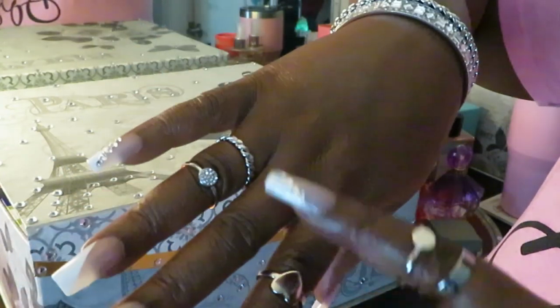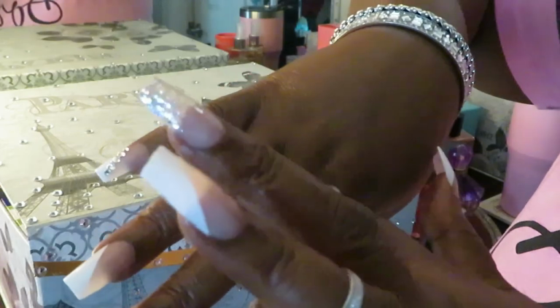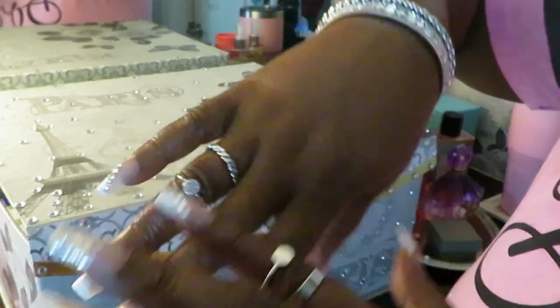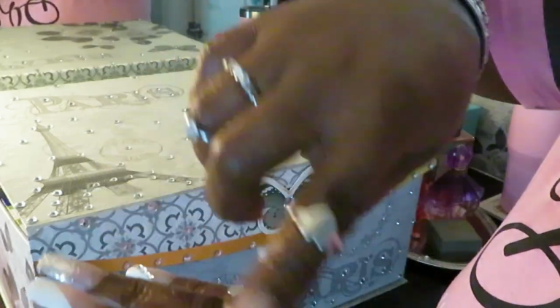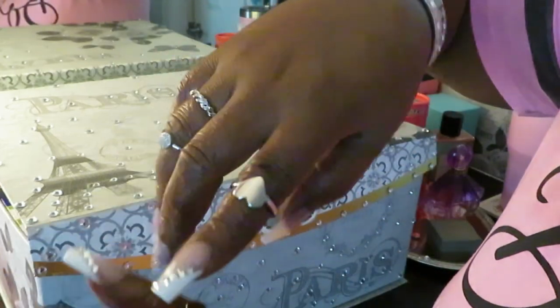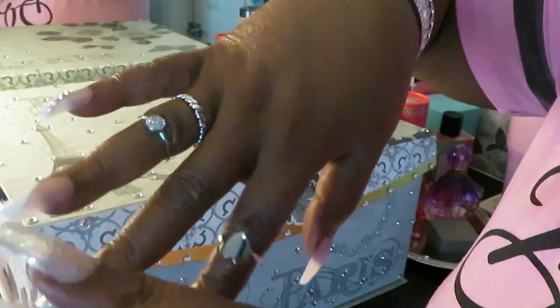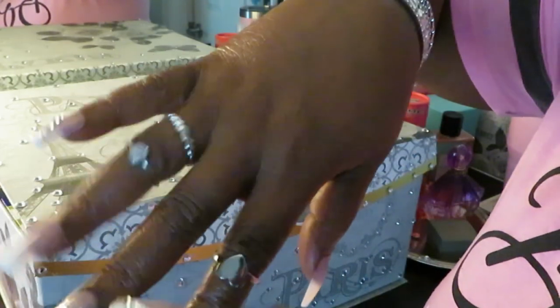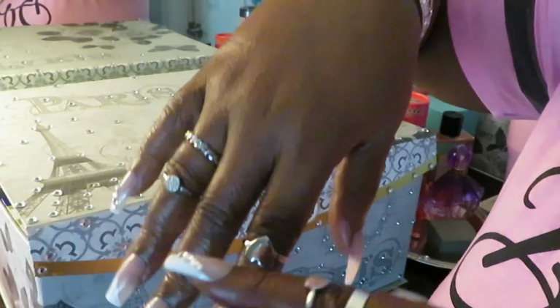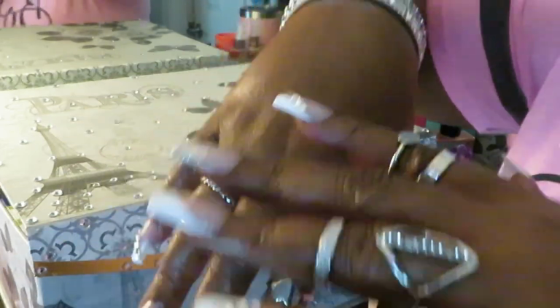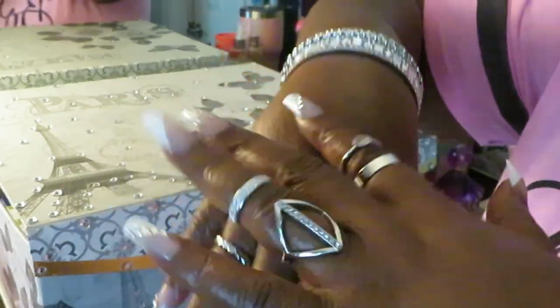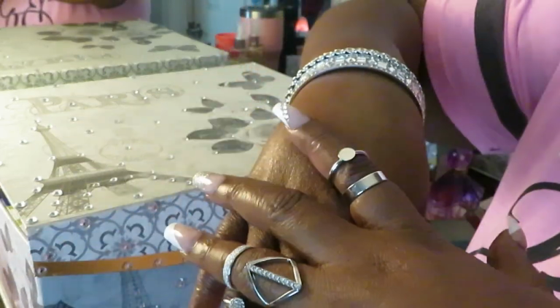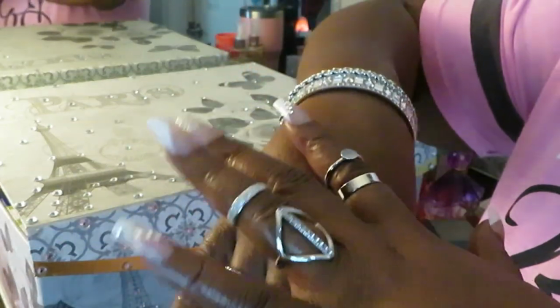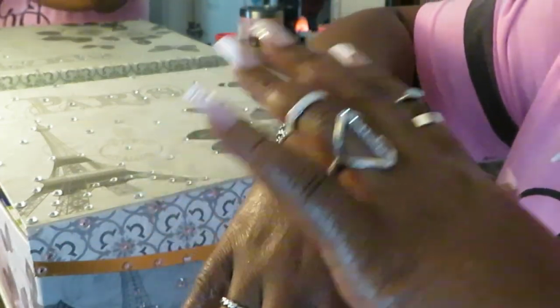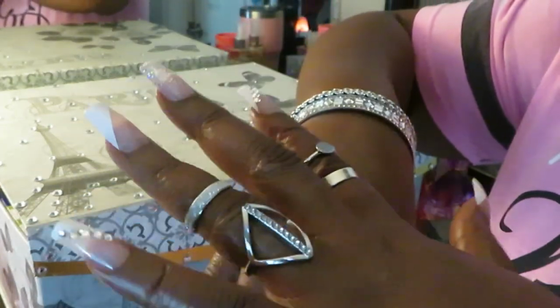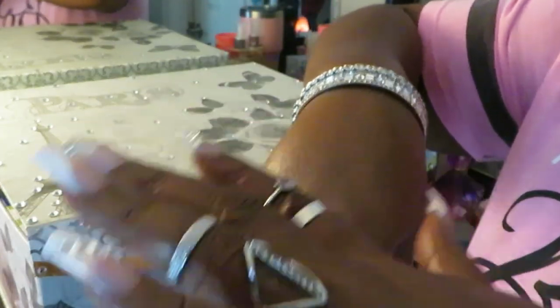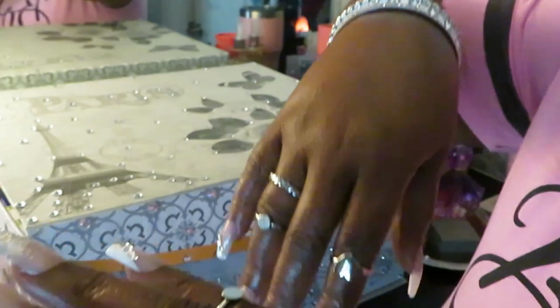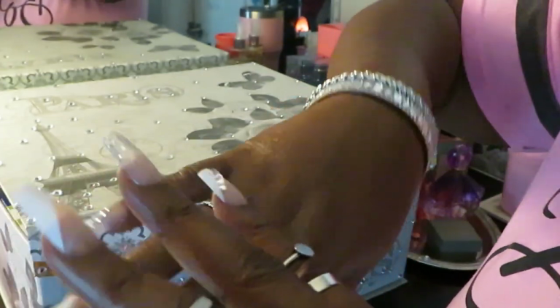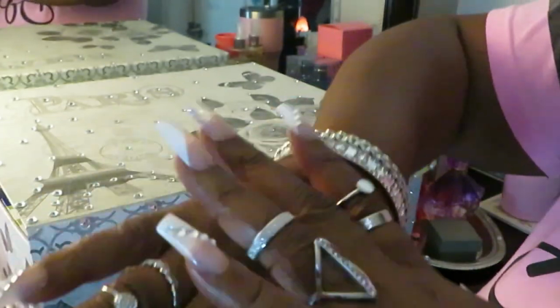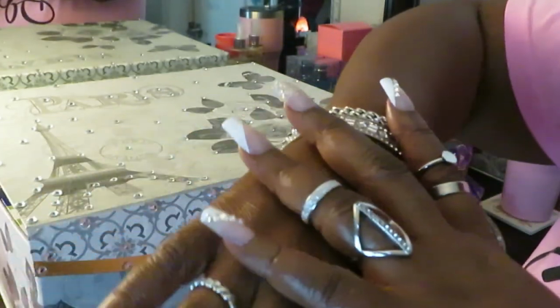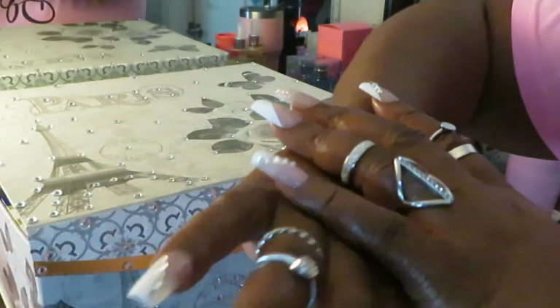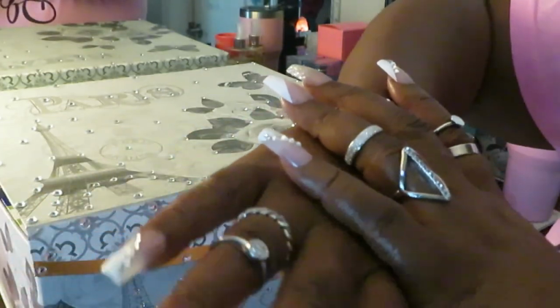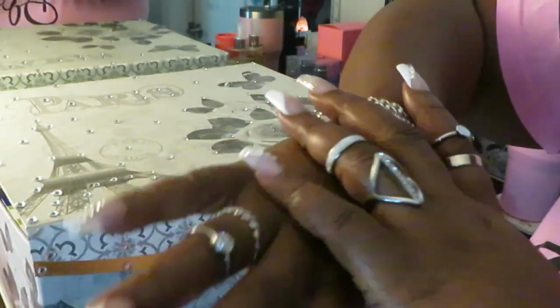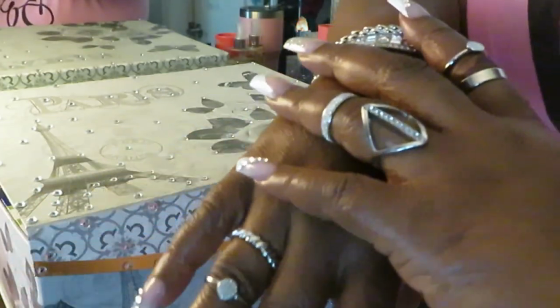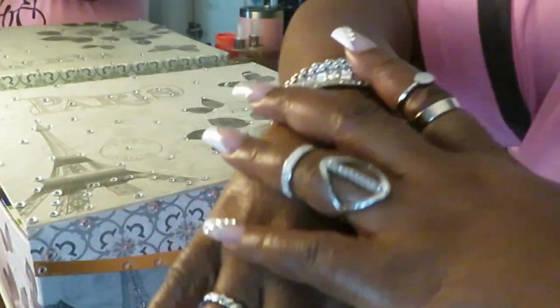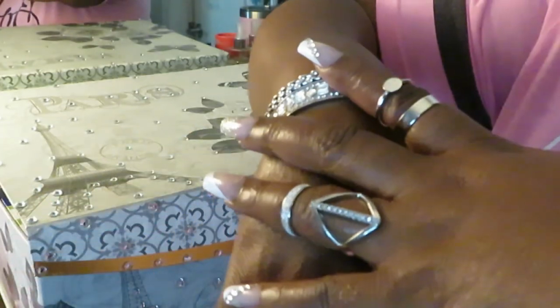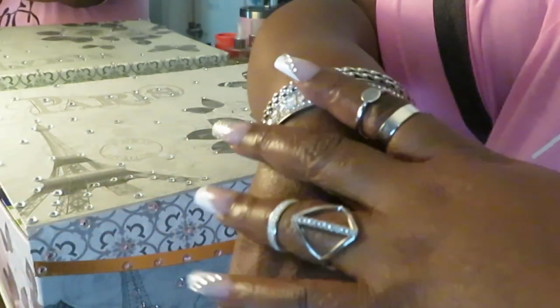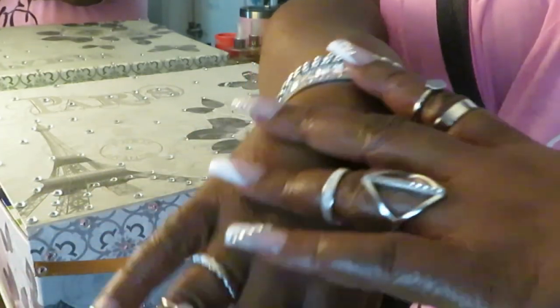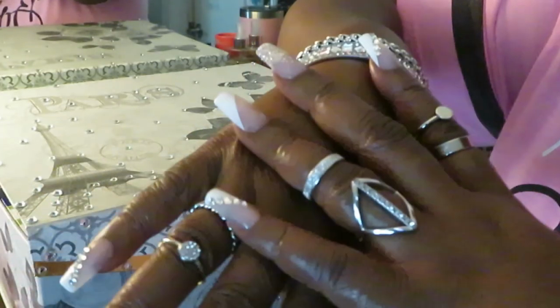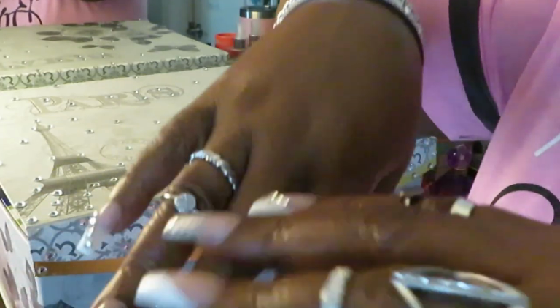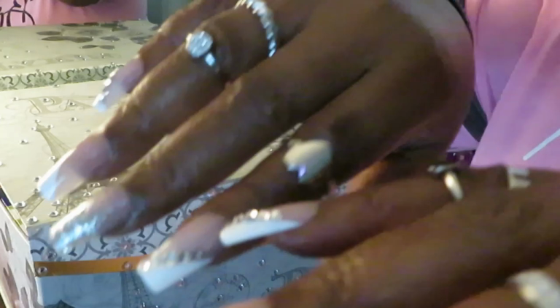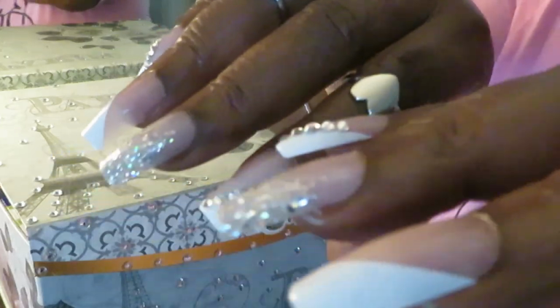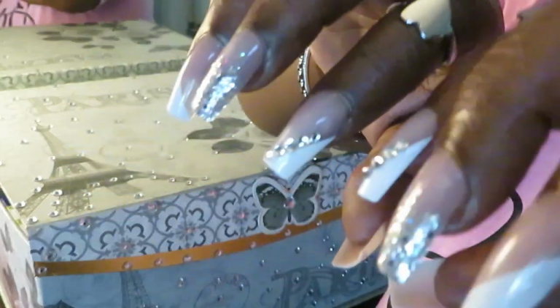And these rings — all these rings on my fingers, they all come from Five Below. If y'all saw my Five Below haul, y'all have seen these rings. That's where I got all of these — from Five Below. My rings. Back to the nails.